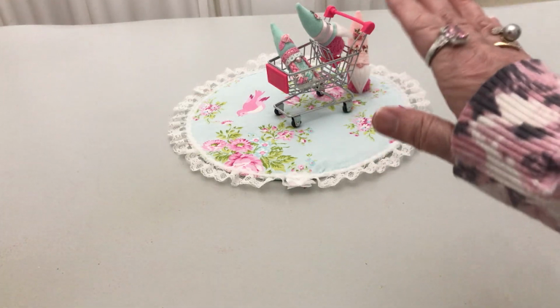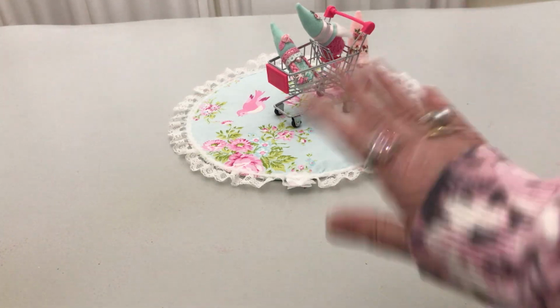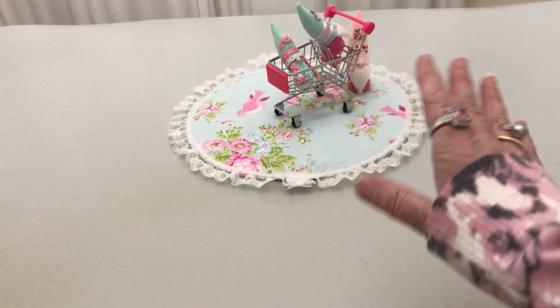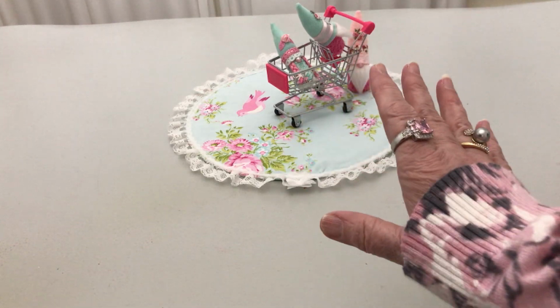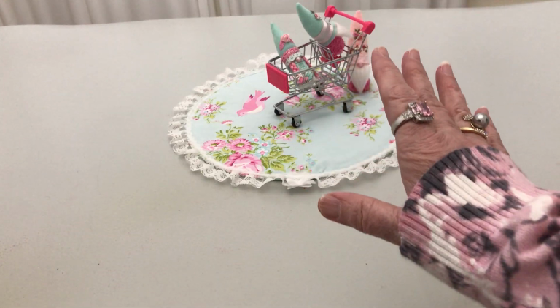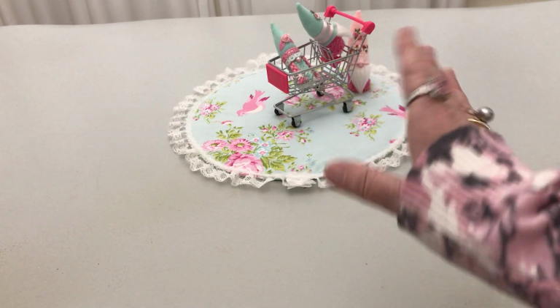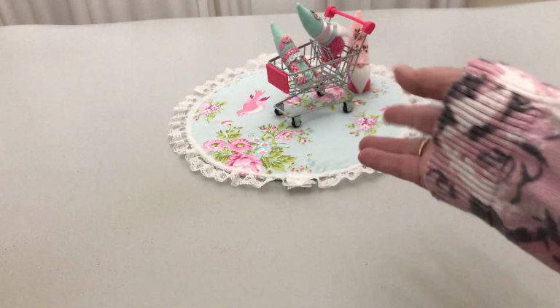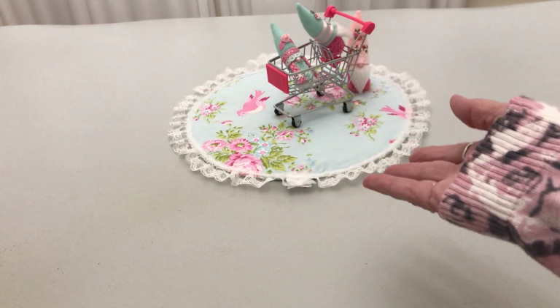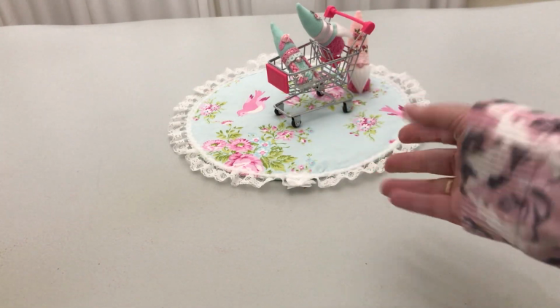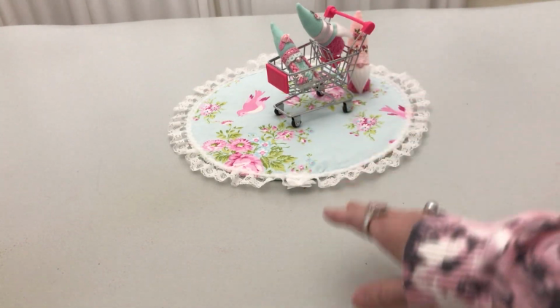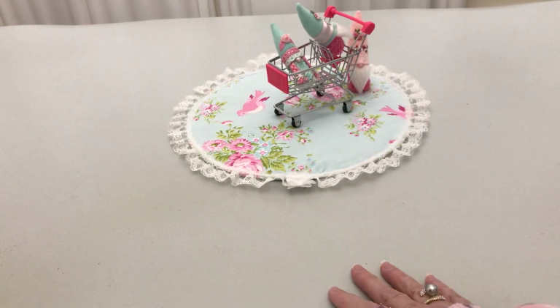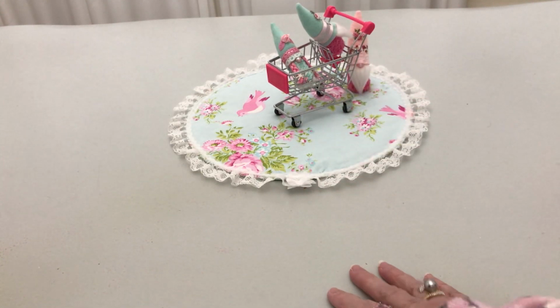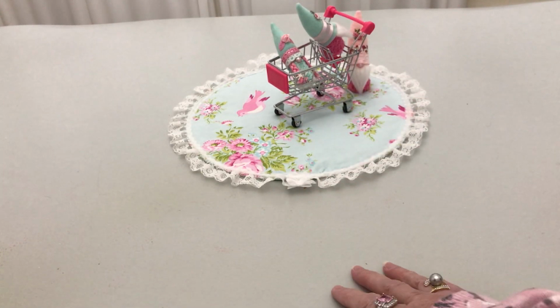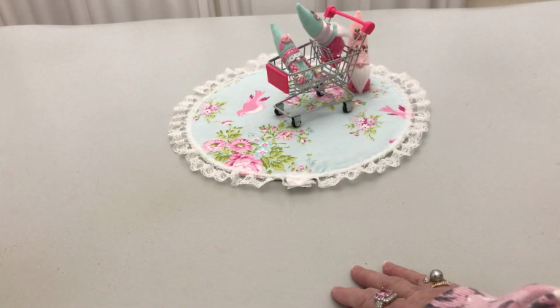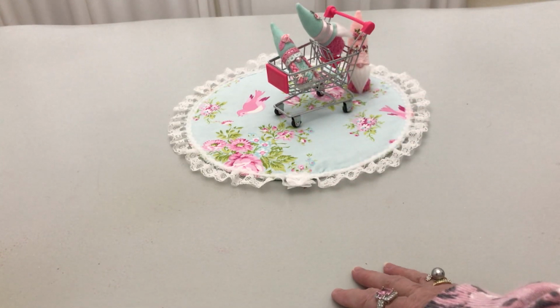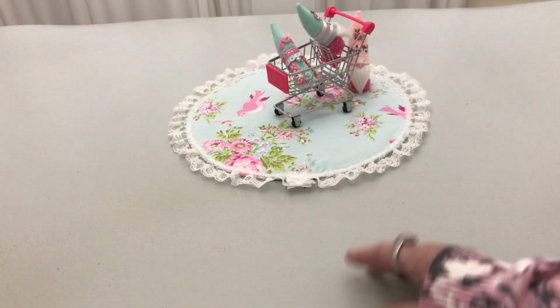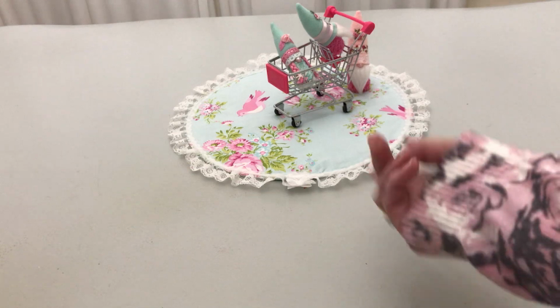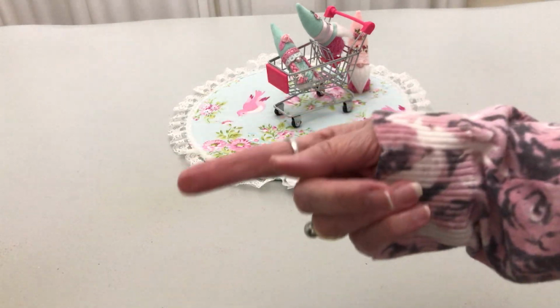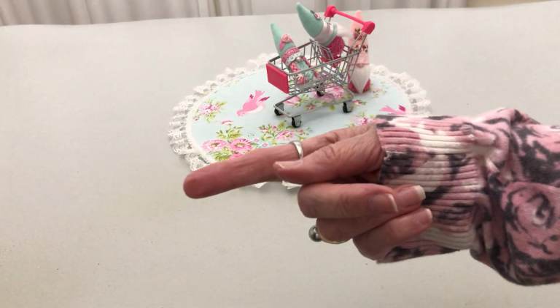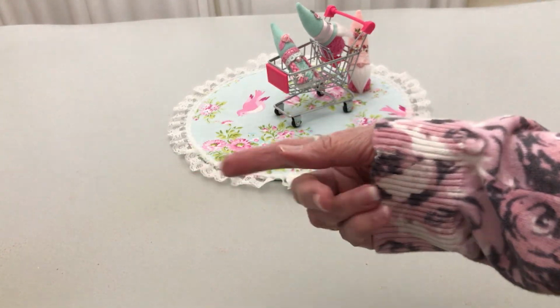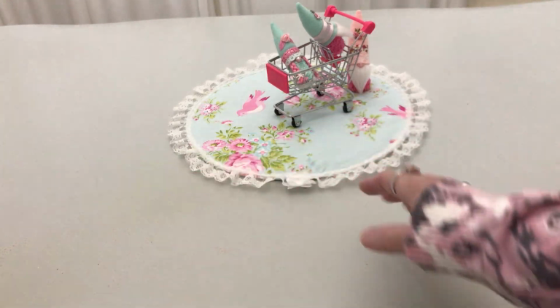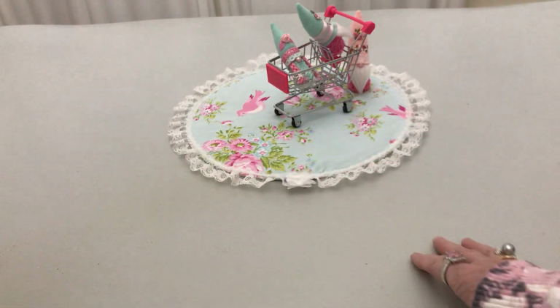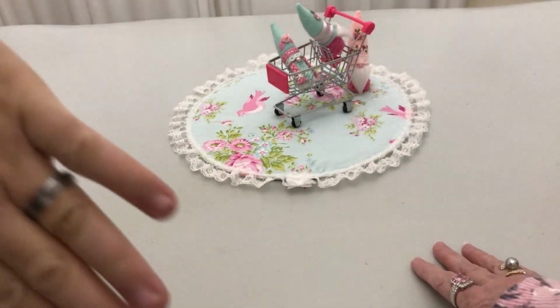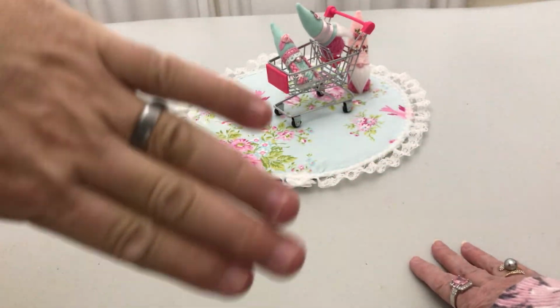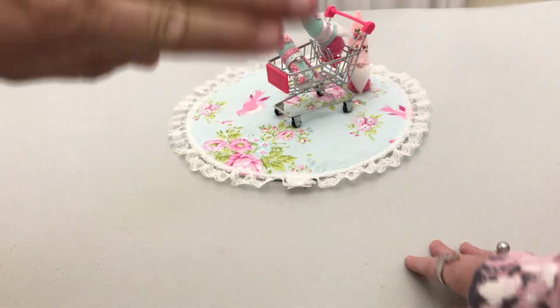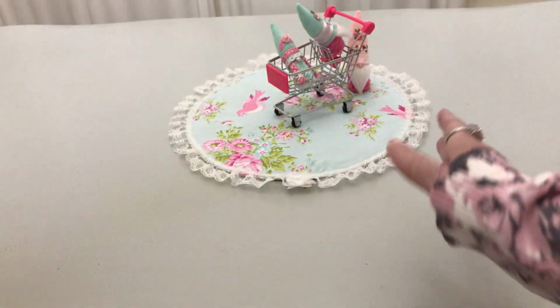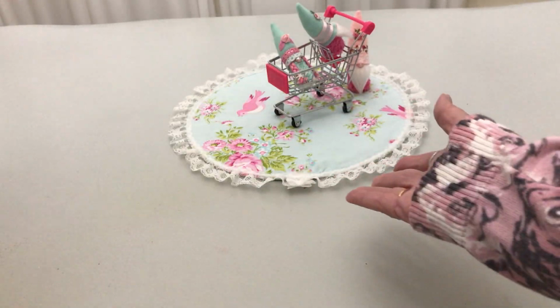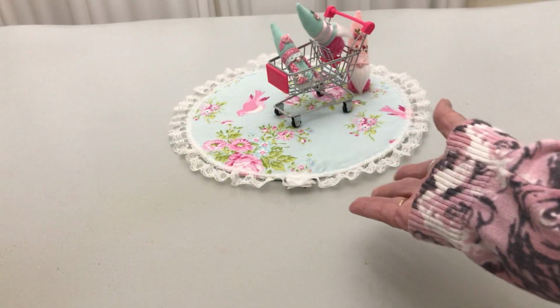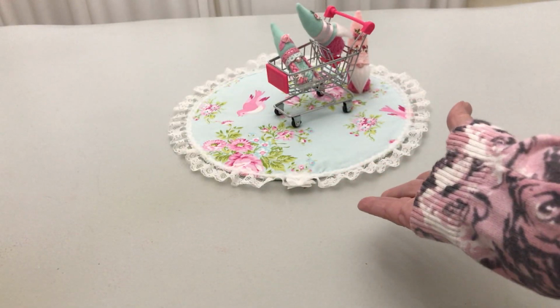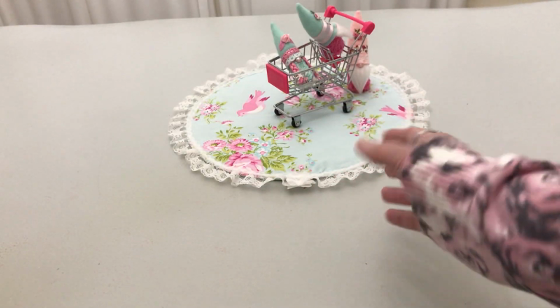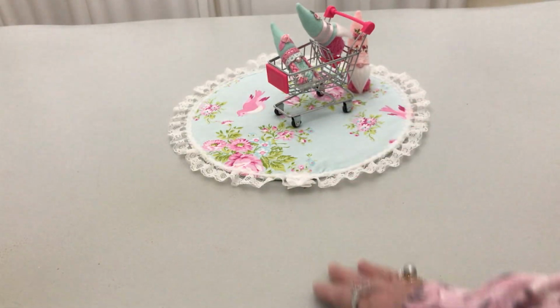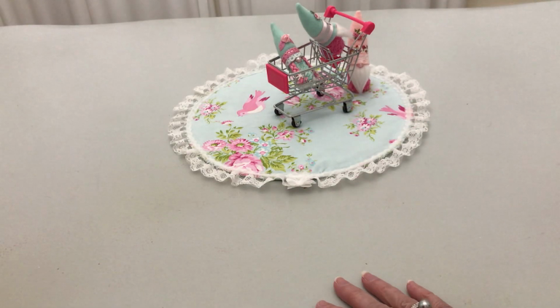Hello everyone! Welcome to Cornfire Crafts. I'm Corn and that's Handsome. And yes, once again, he's dancing behind the camera.